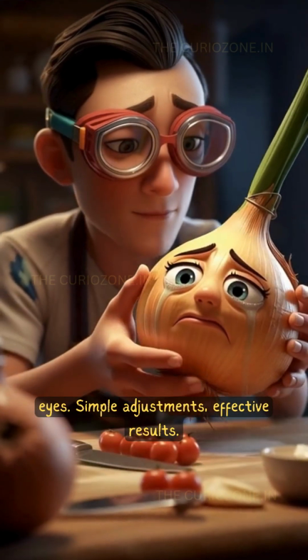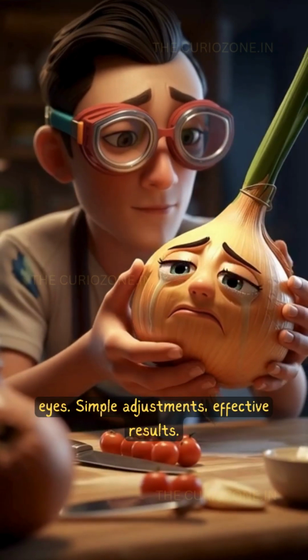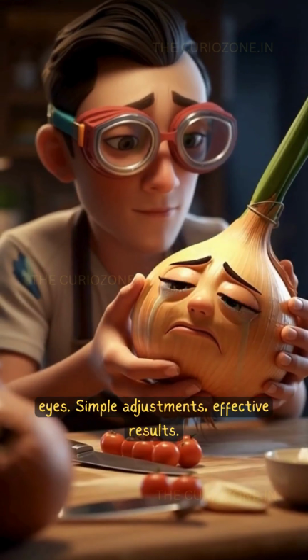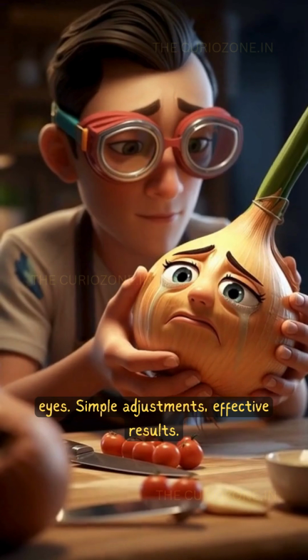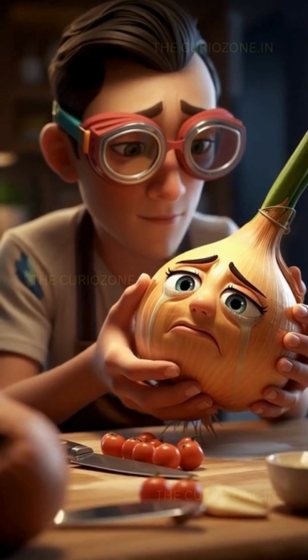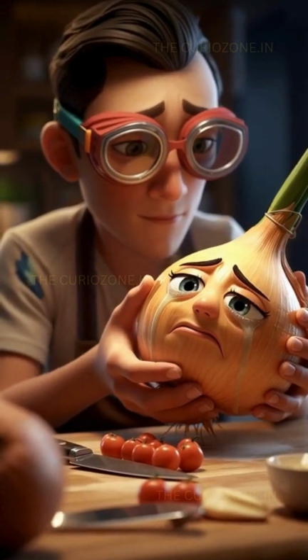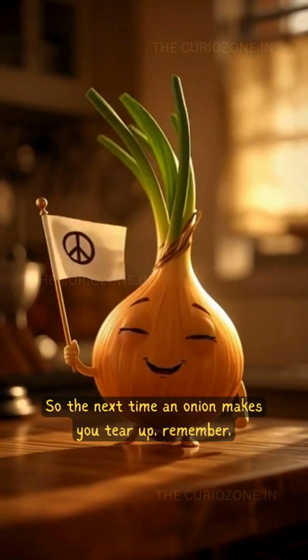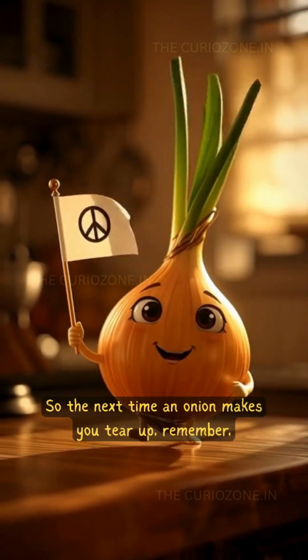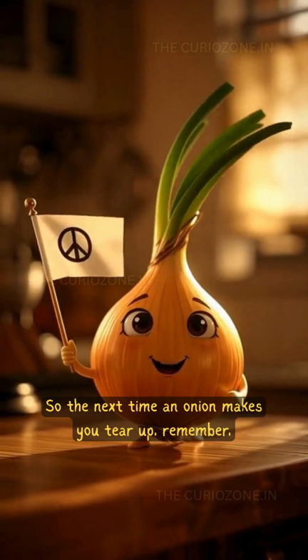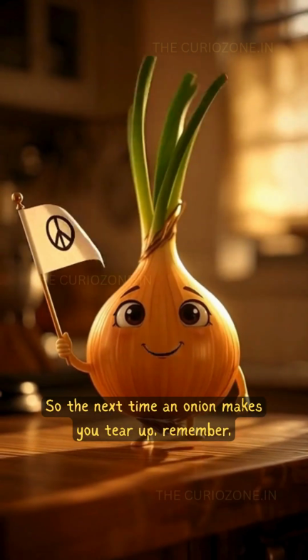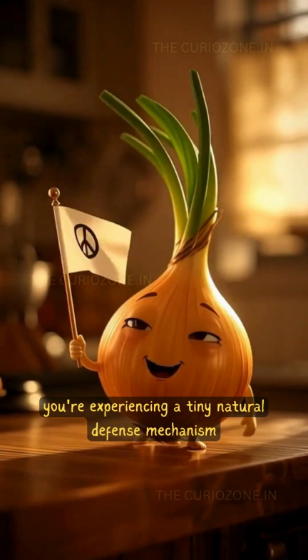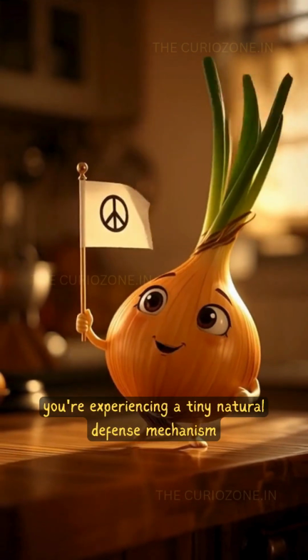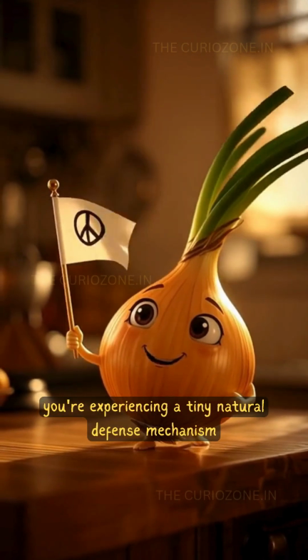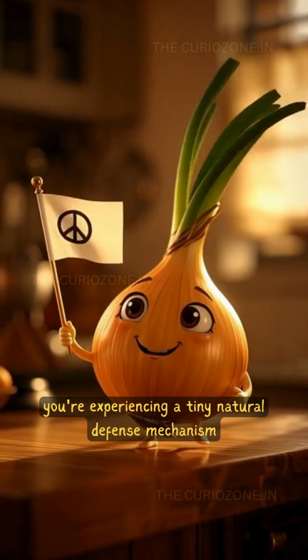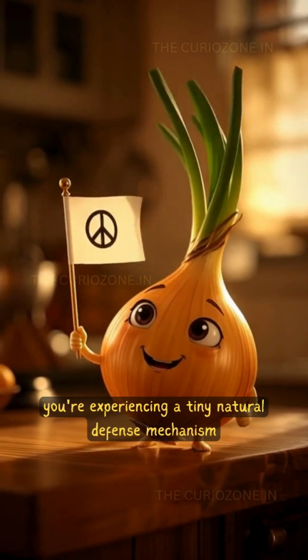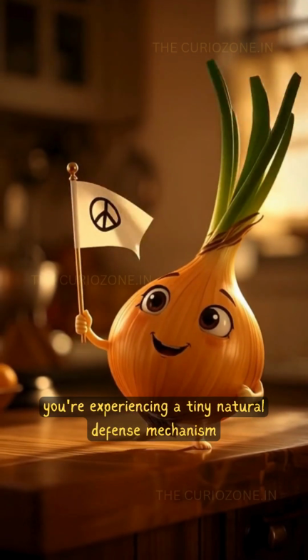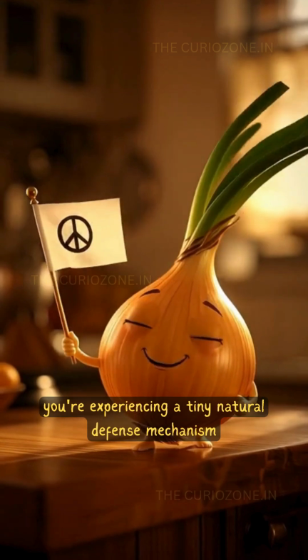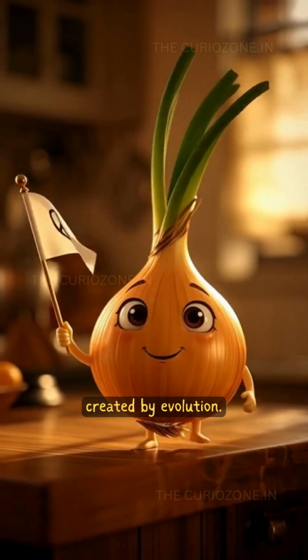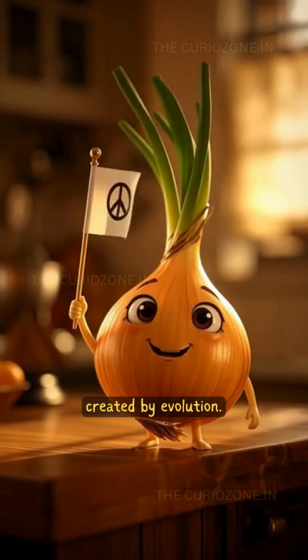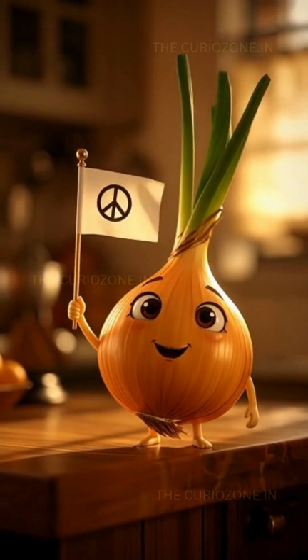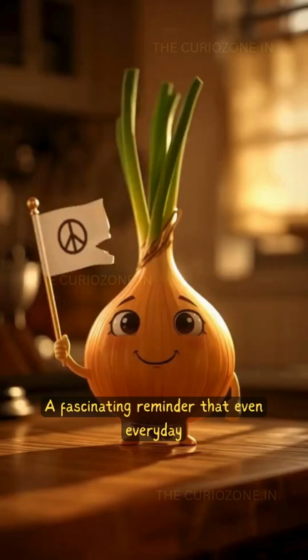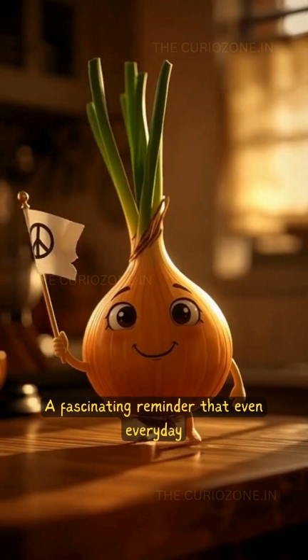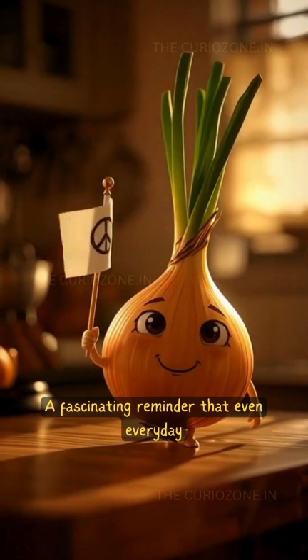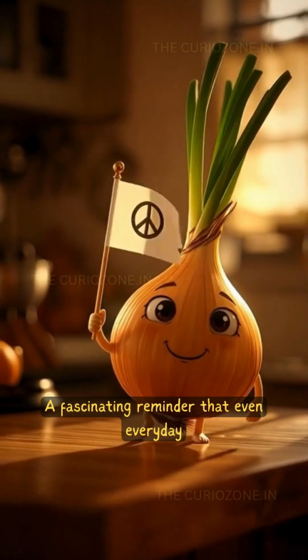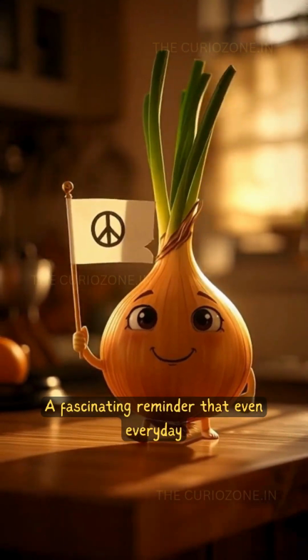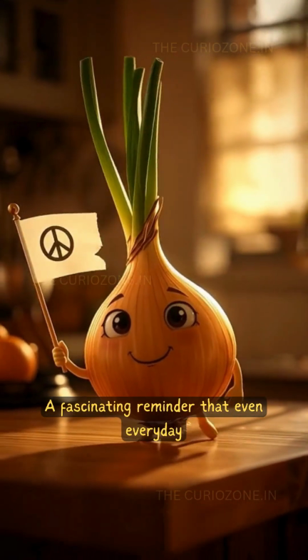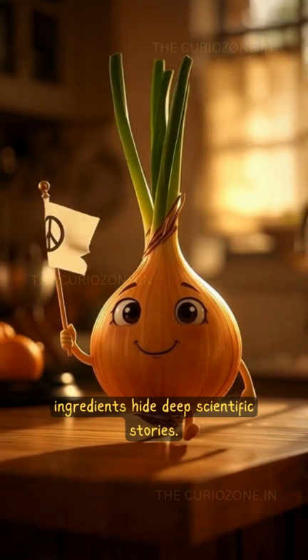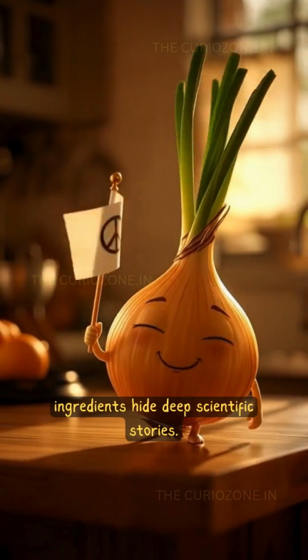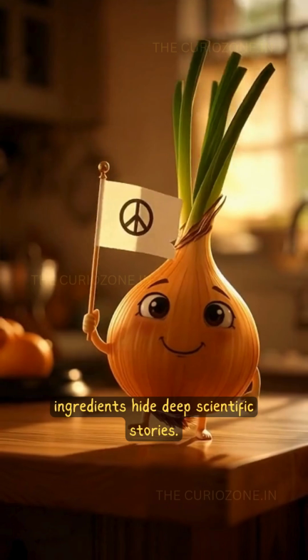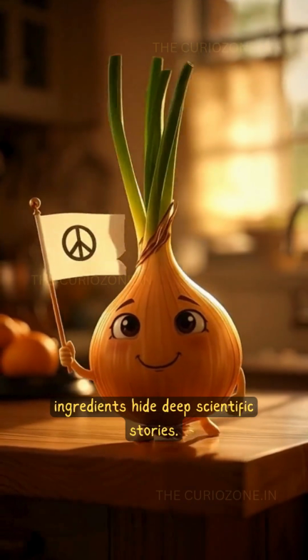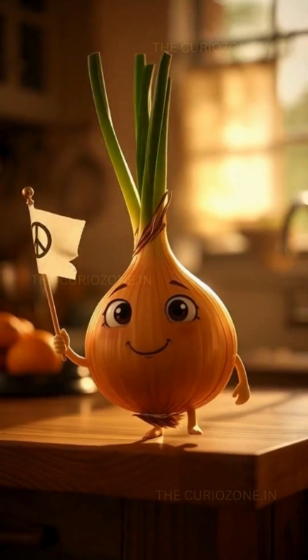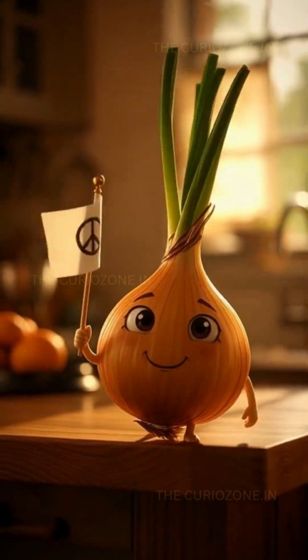Simple adjustments, effective results. So the next time an onion makes you tear up, remember — you're experiencing a tiny natural defense mechanism created by evolution. A fascinating reminder that even everyday ingredients hide deep scientific stories.